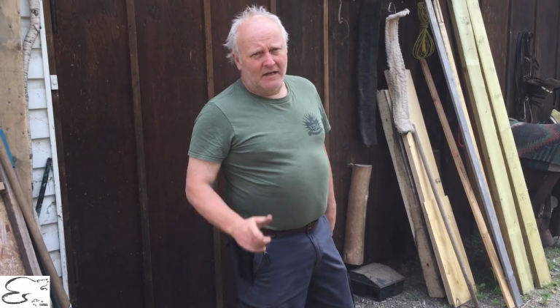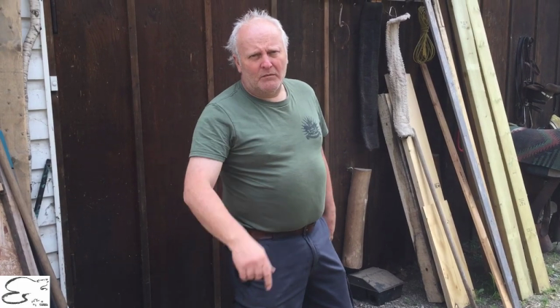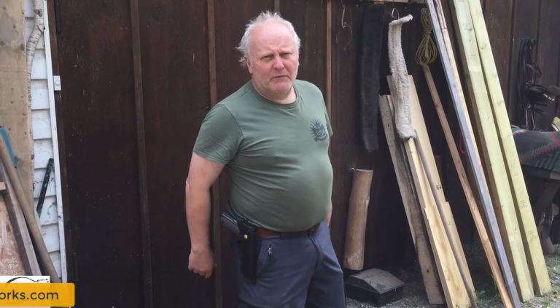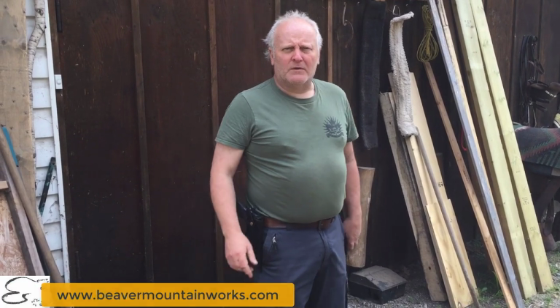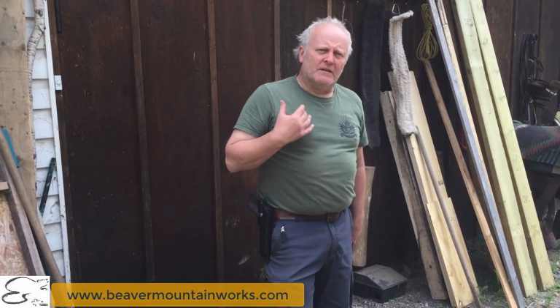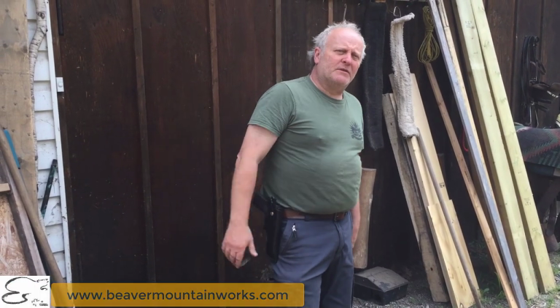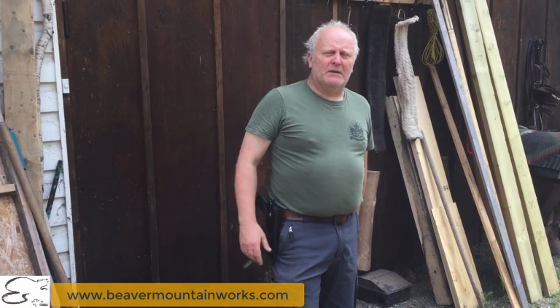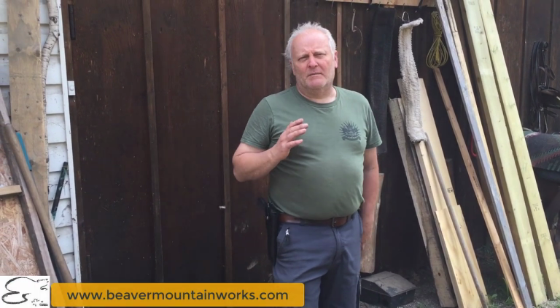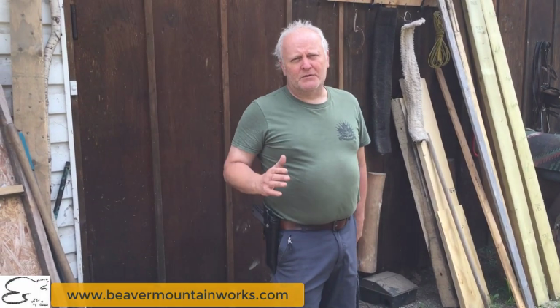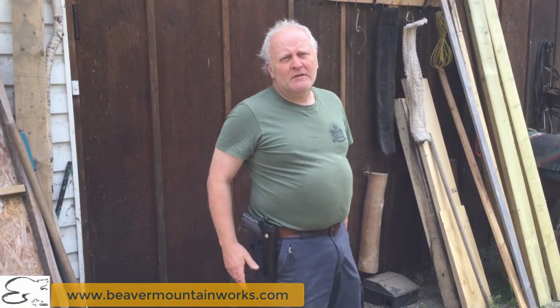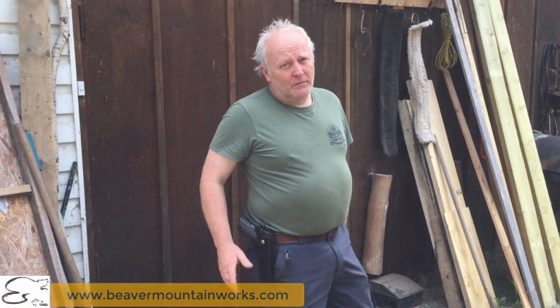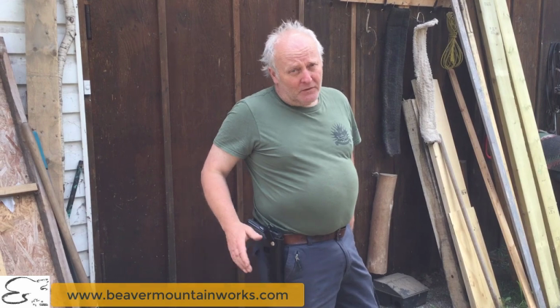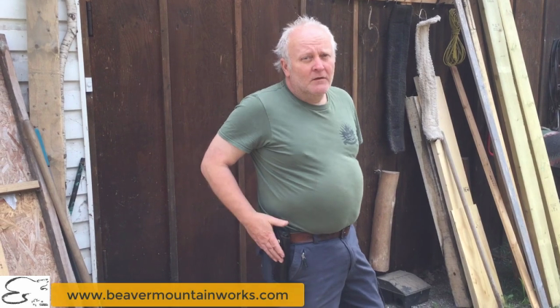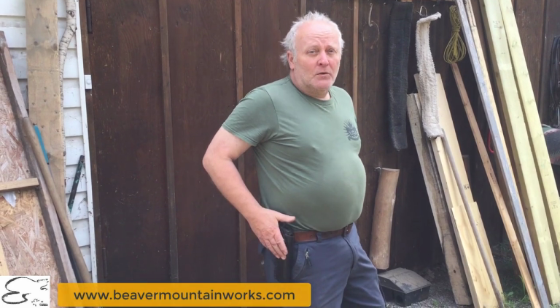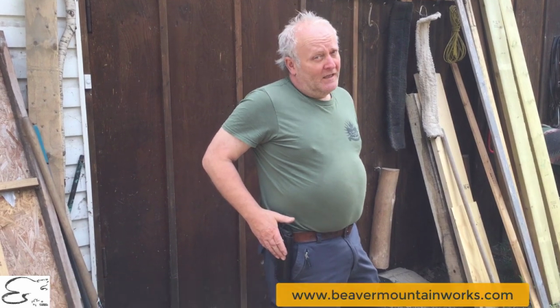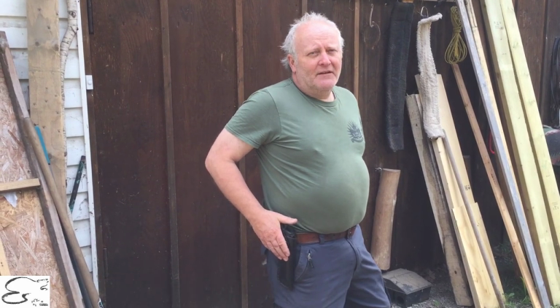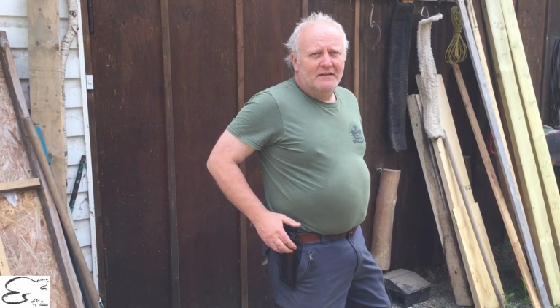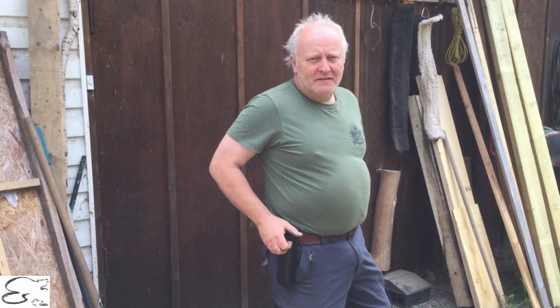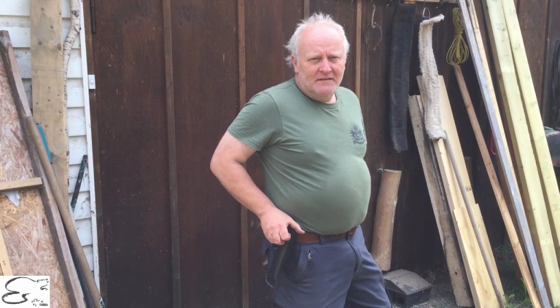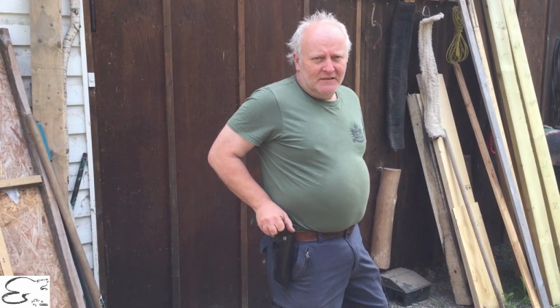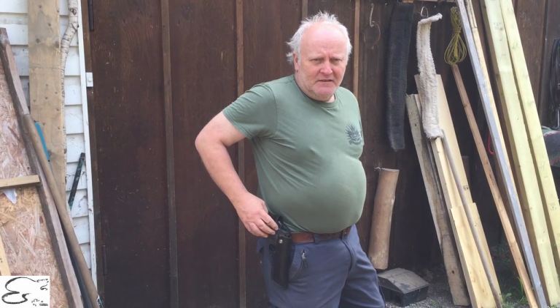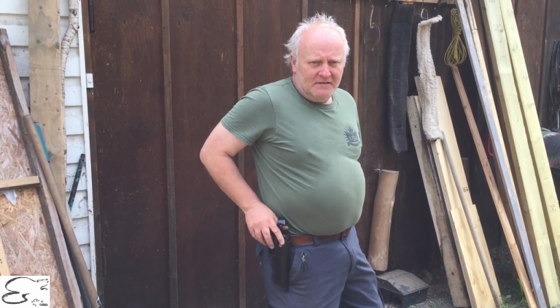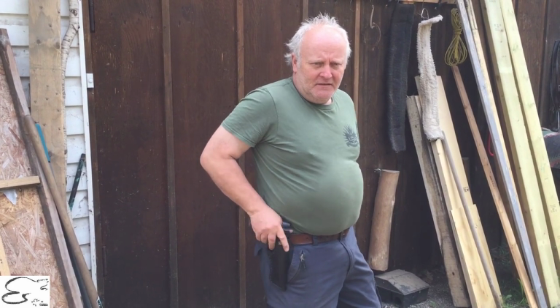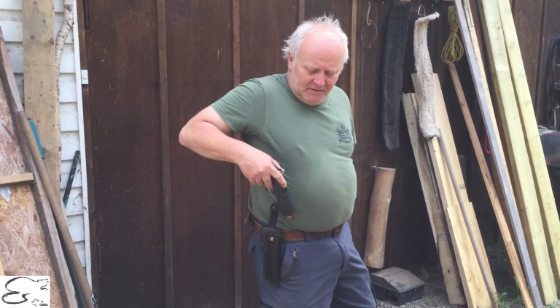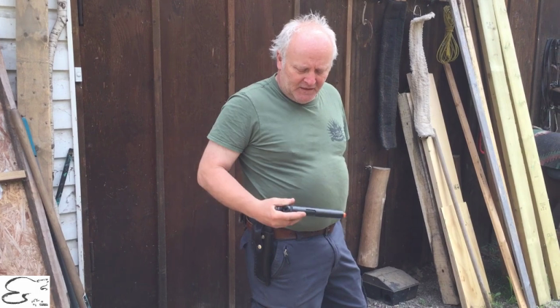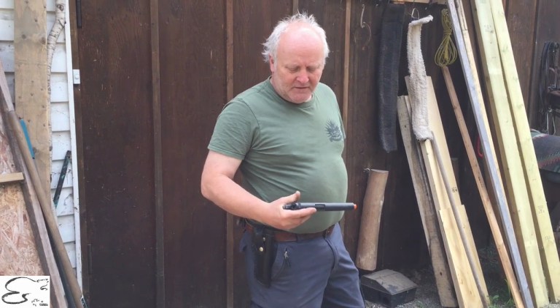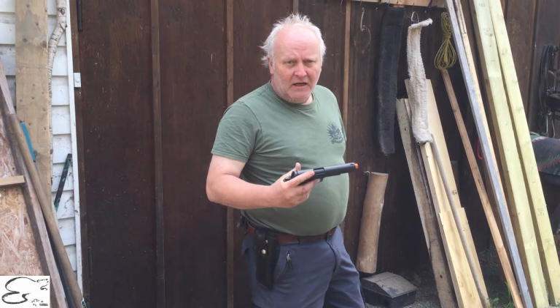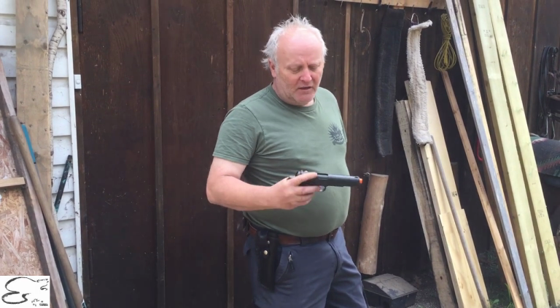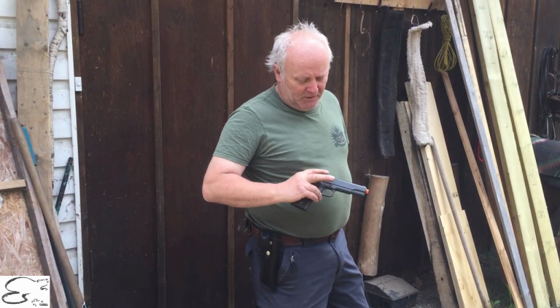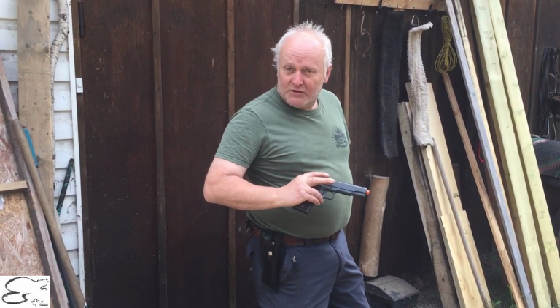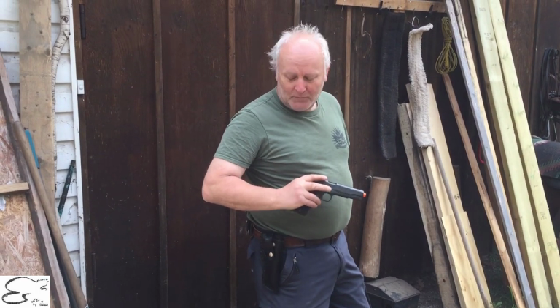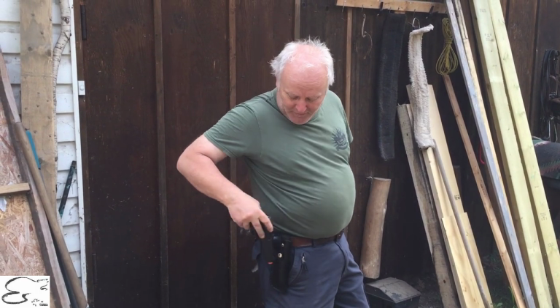Howdy! Welcome to Beaver Mountain Works. On this episode we're going to be talking about holsters for your Colt 1911. This is an airsoft but it looks just like the real thing.